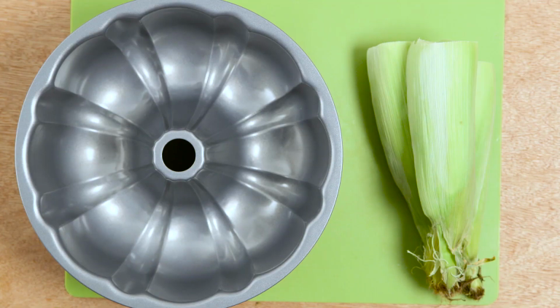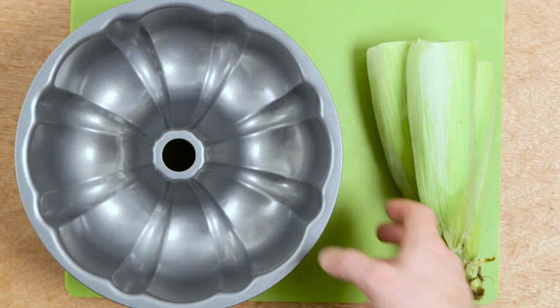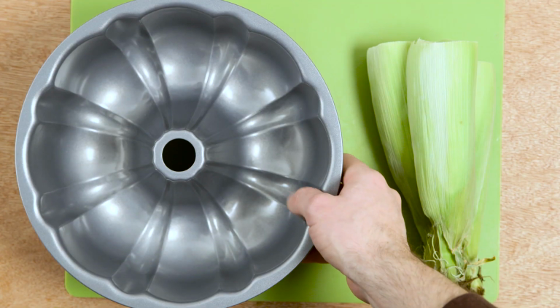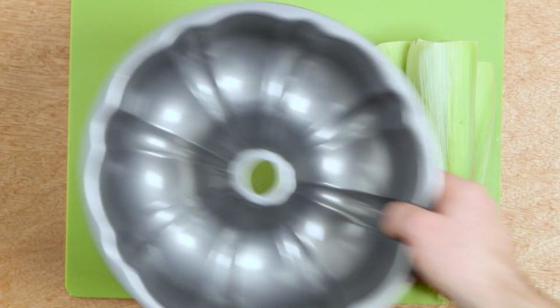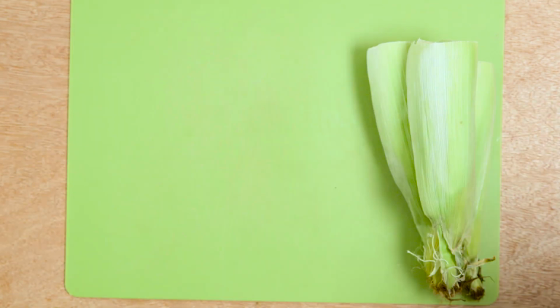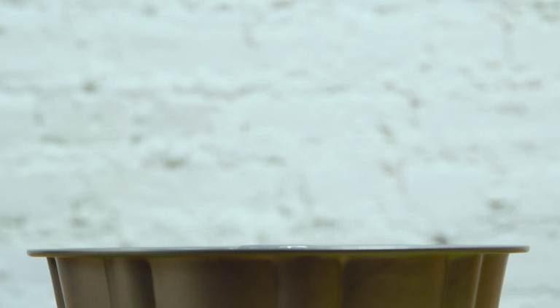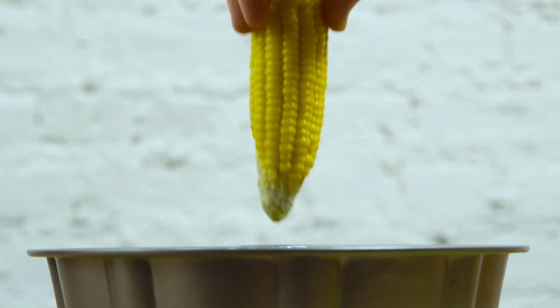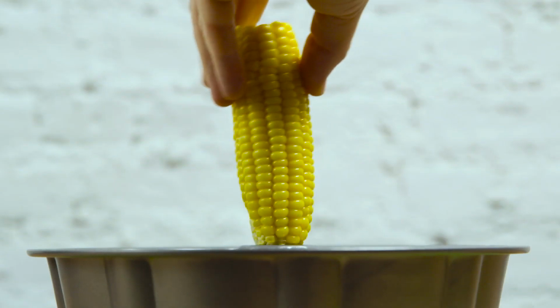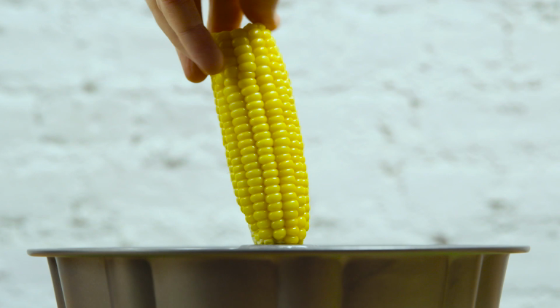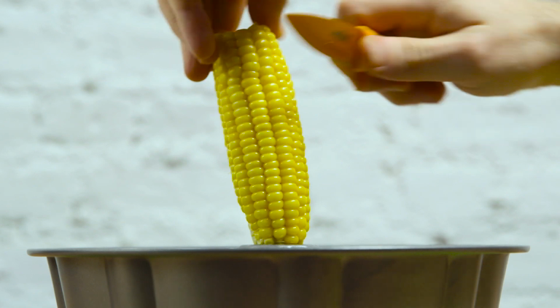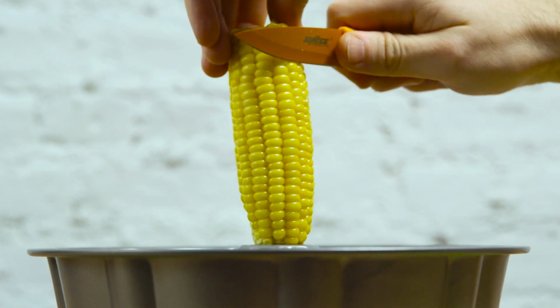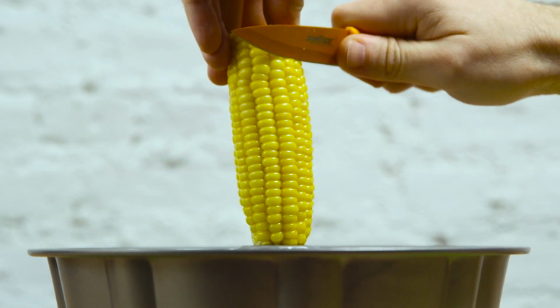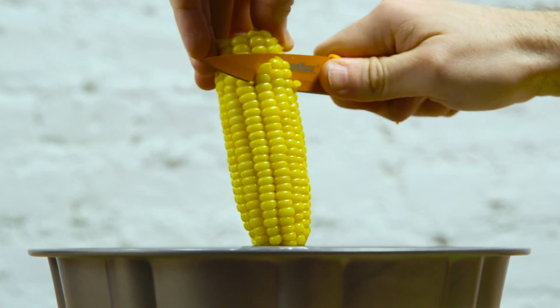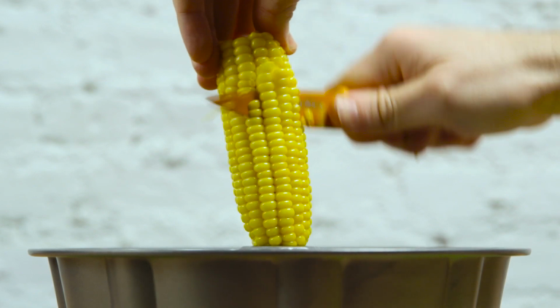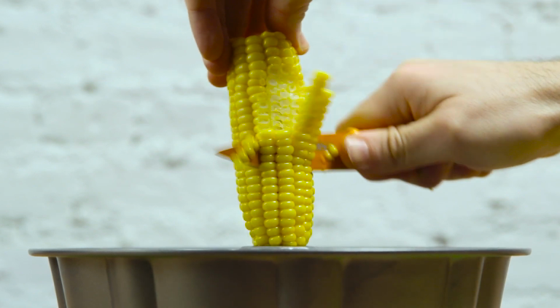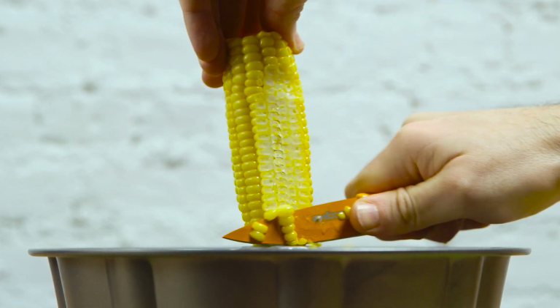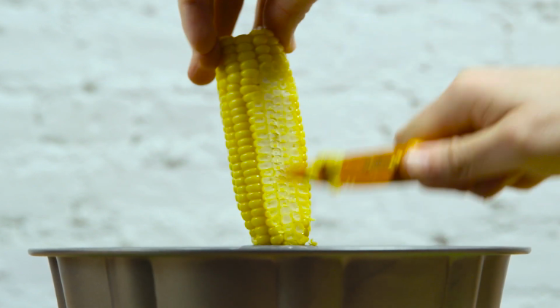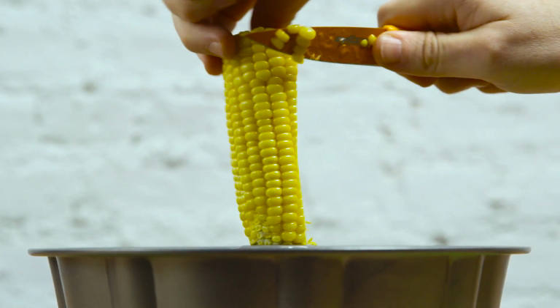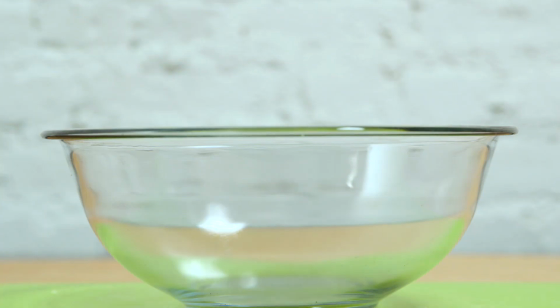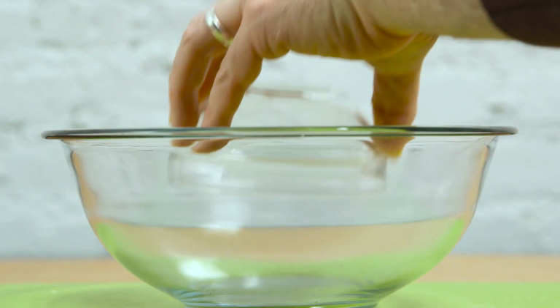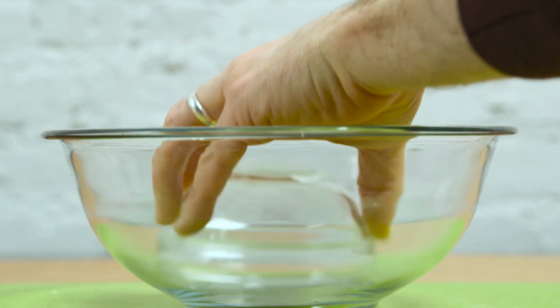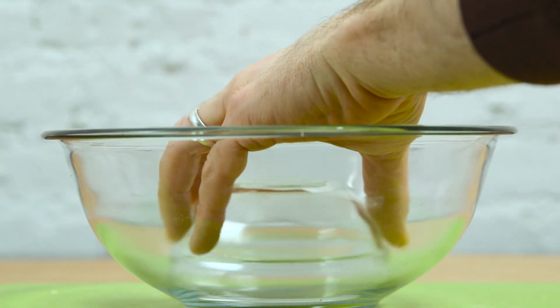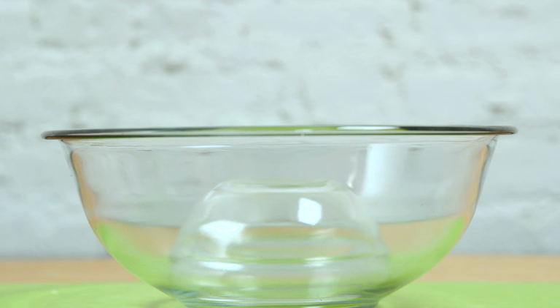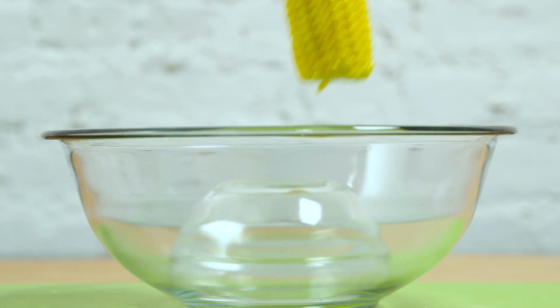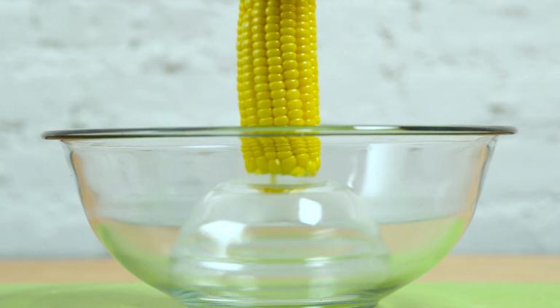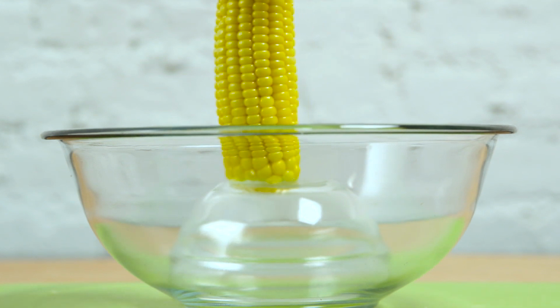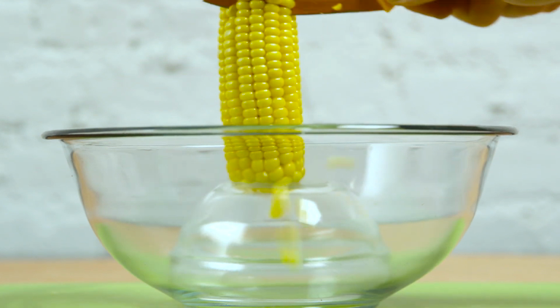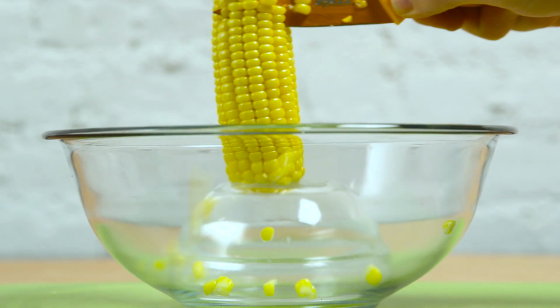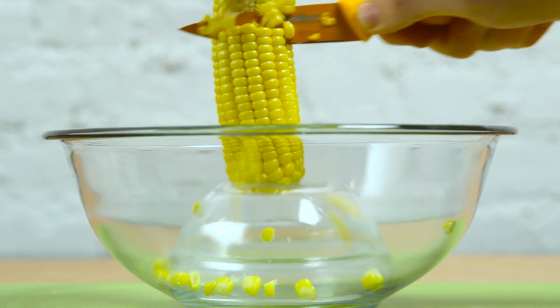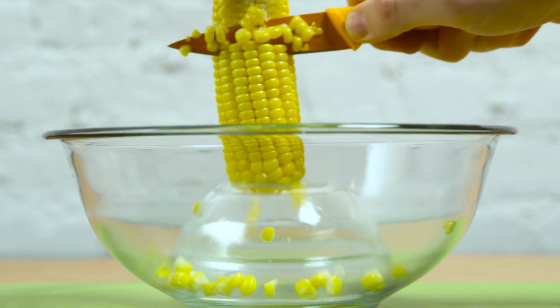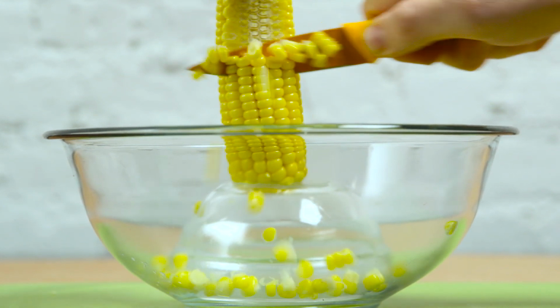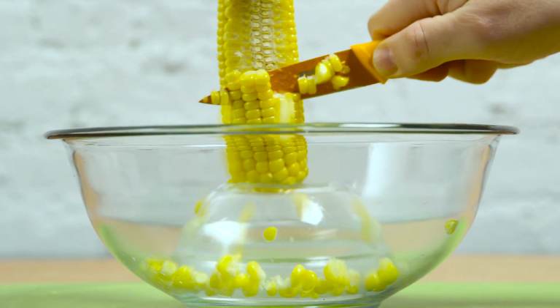Use a bundt pan when cutting corn off the cob. Just place the corn in the center of the pan and cut downwards. The kernels will be caught in the pan. If you don't have a bundt pan, you can get the same effect by placing a small bowl upside down inside a larger bowl.